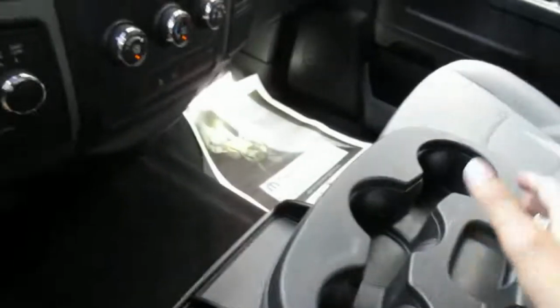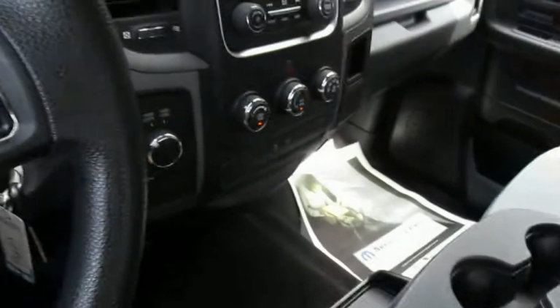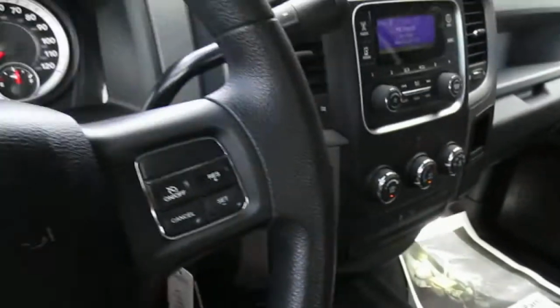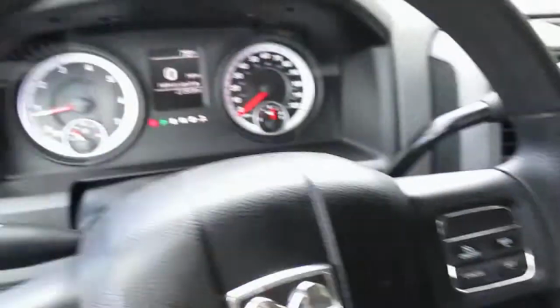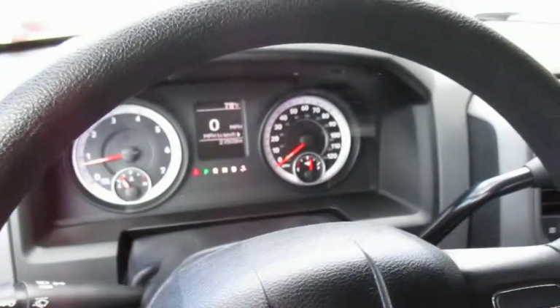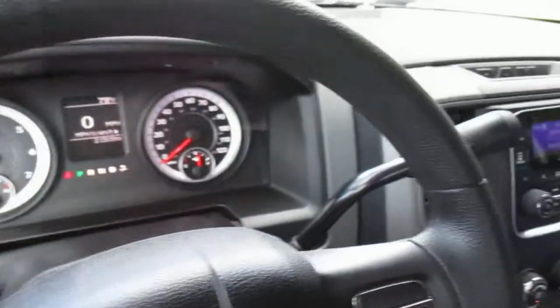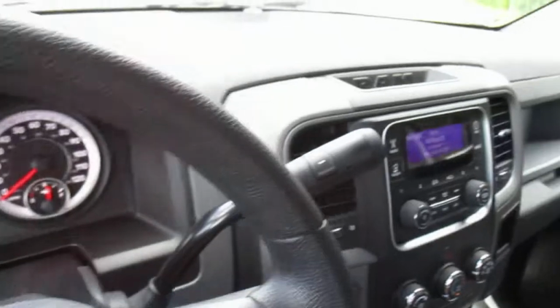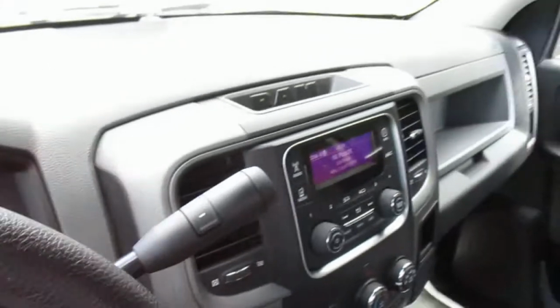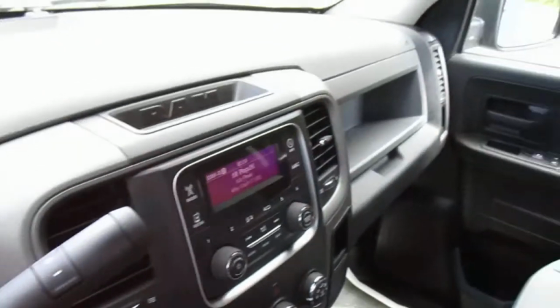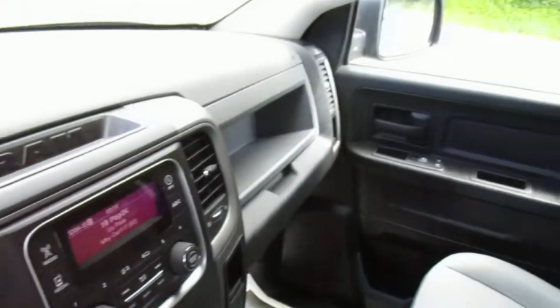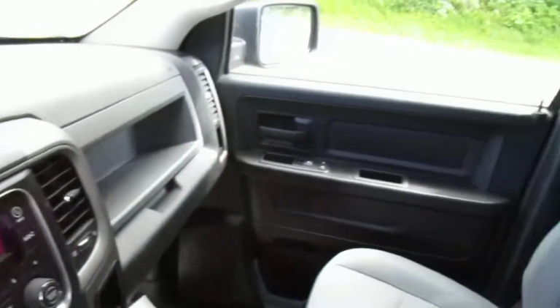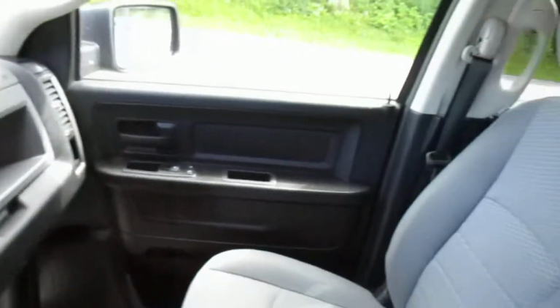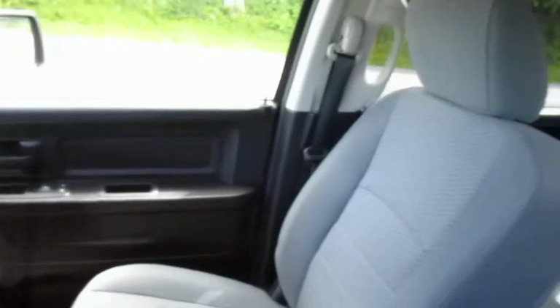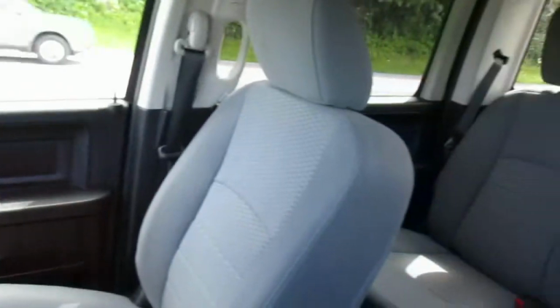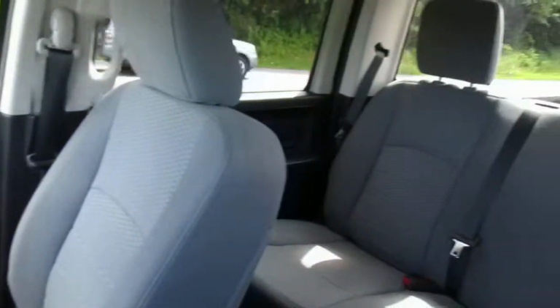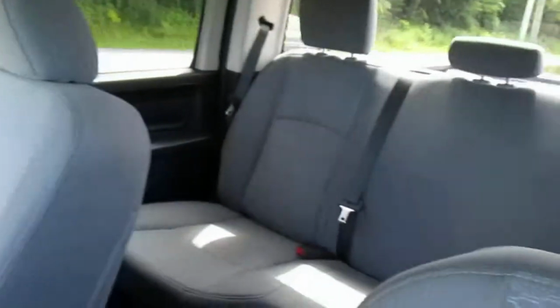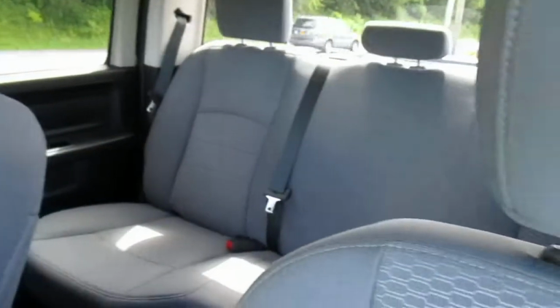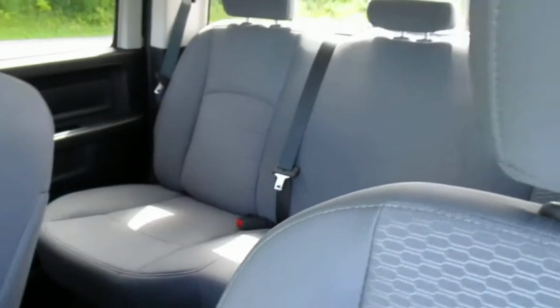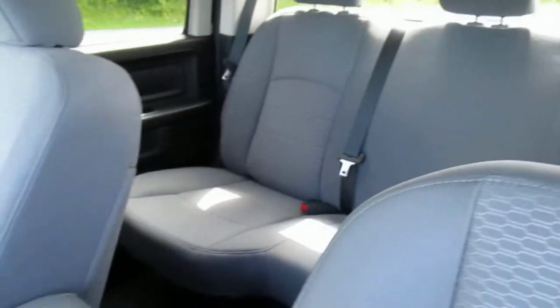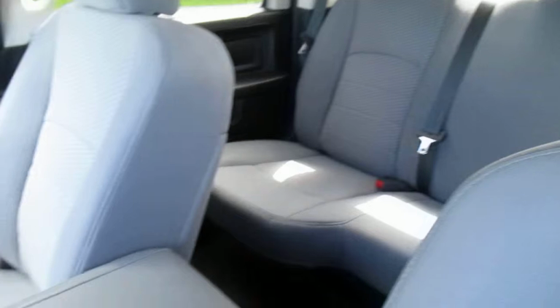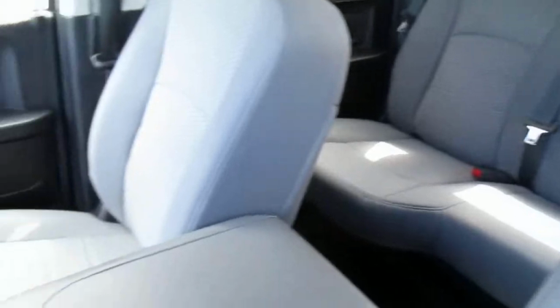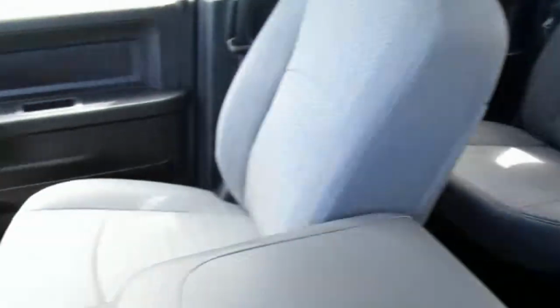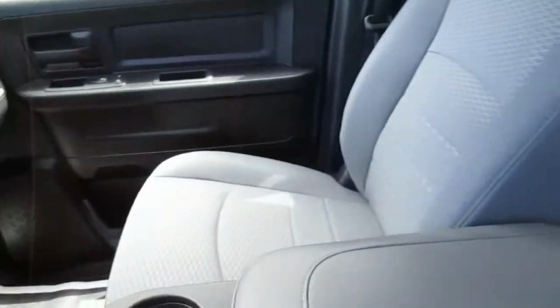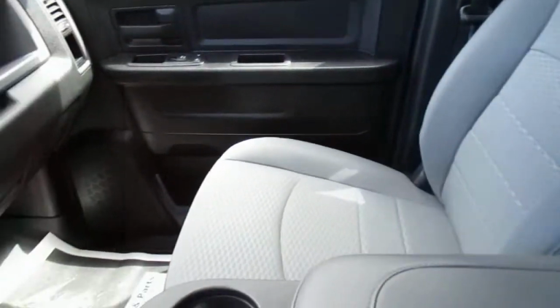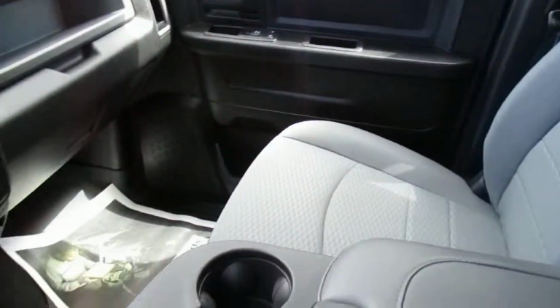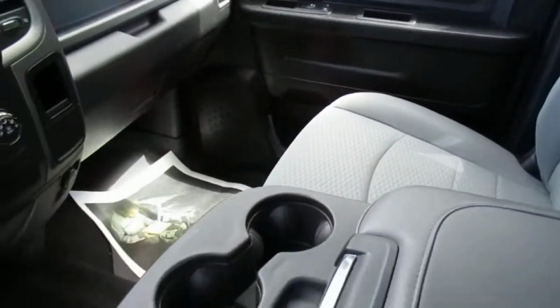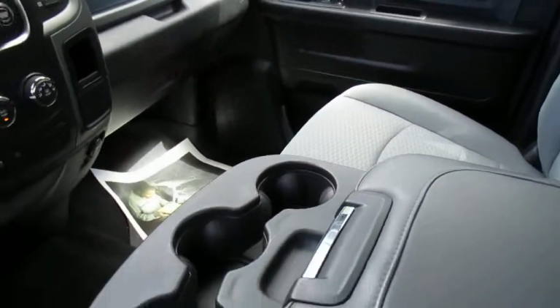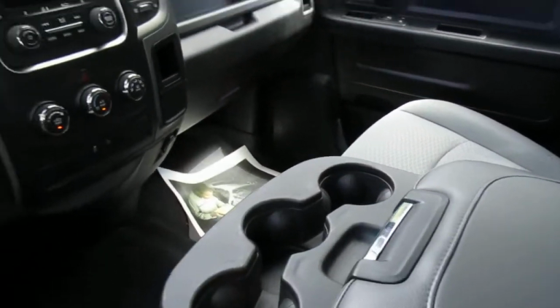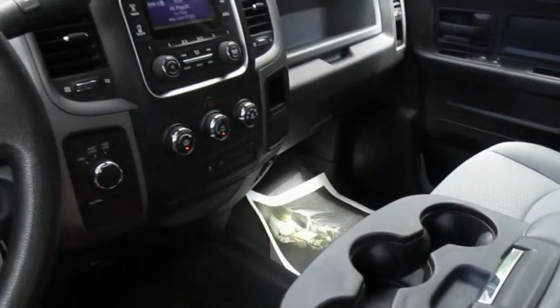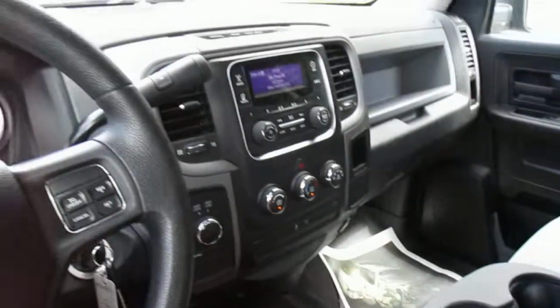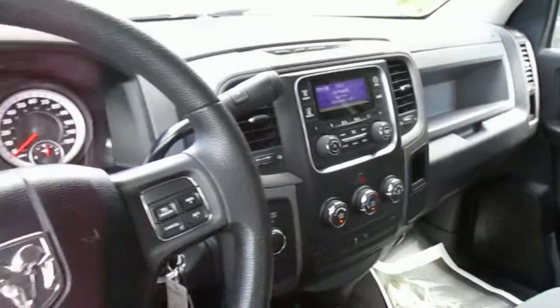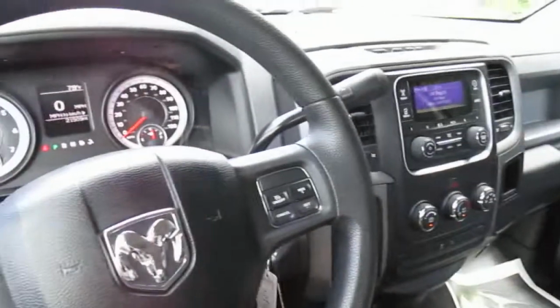Come on down to 49 West Main Street in Sodus, New York and test drive this Ram 1500 today. We're at Lesord.com, Facebook, and Twitter to answer any questions you may have. Thanks for watching, guys — we'd love to see you soon.